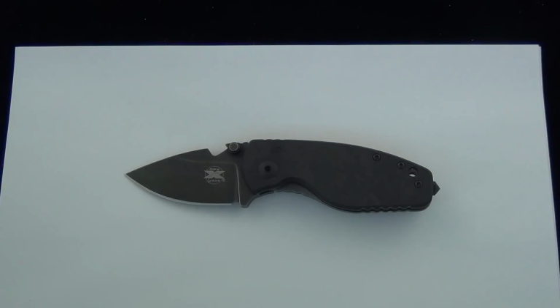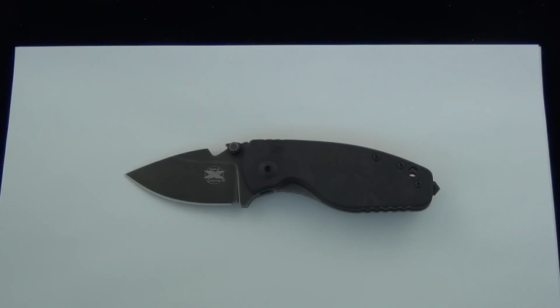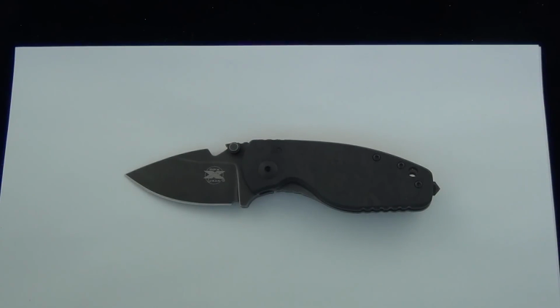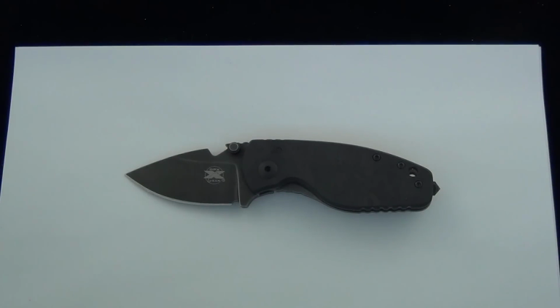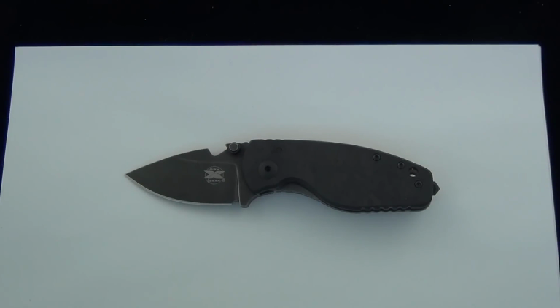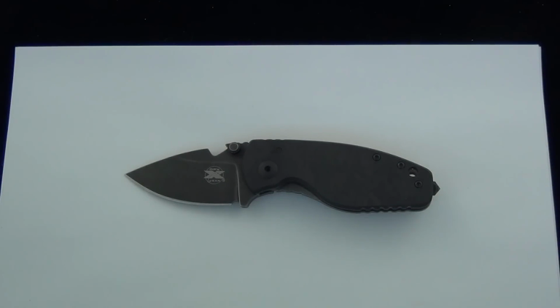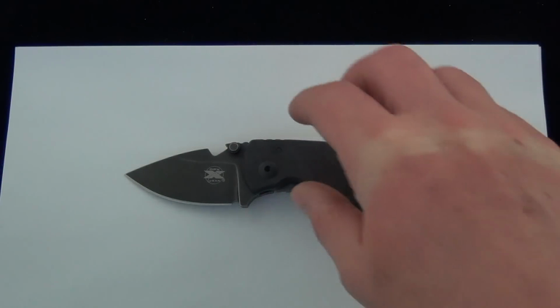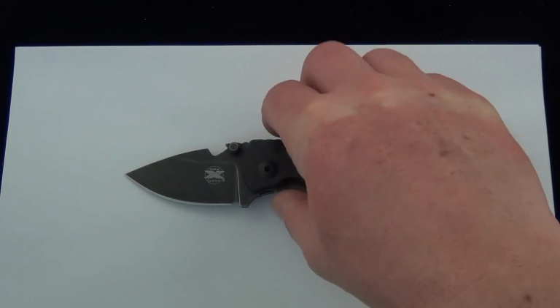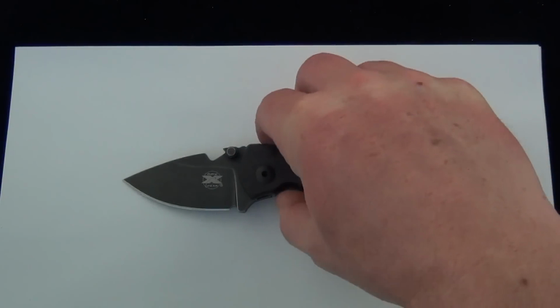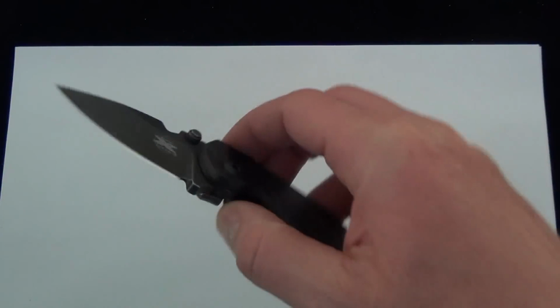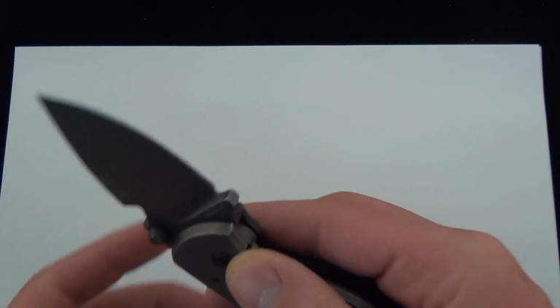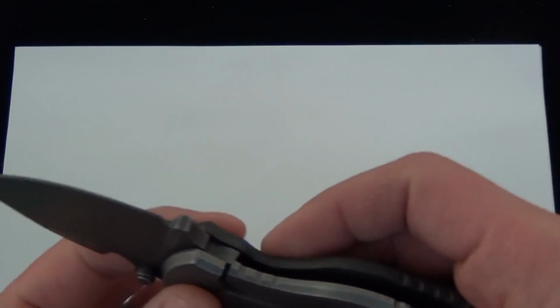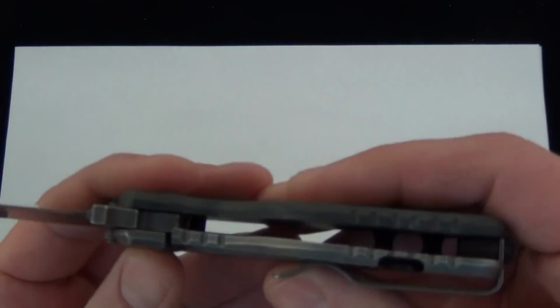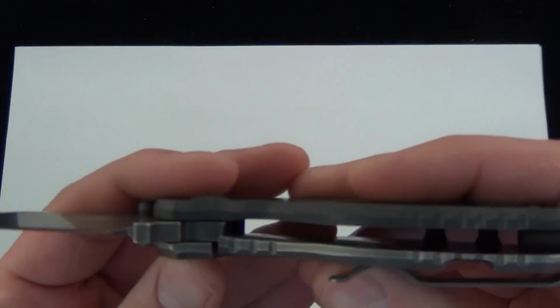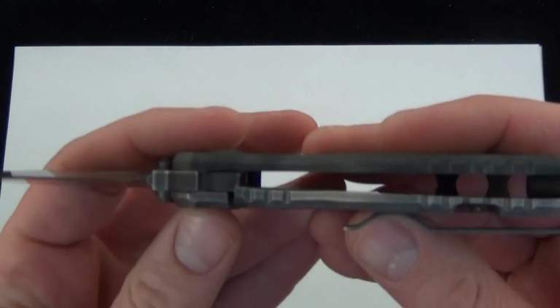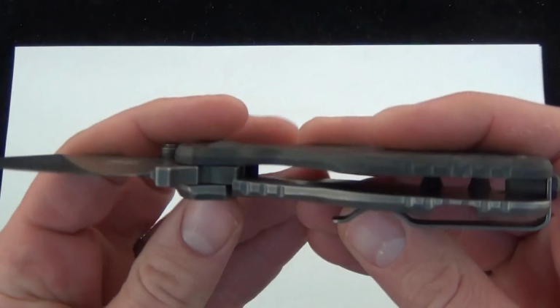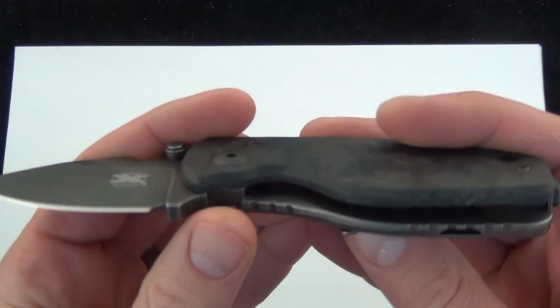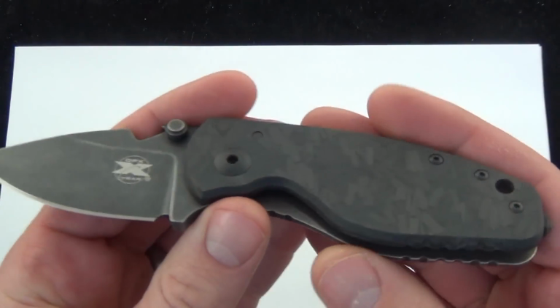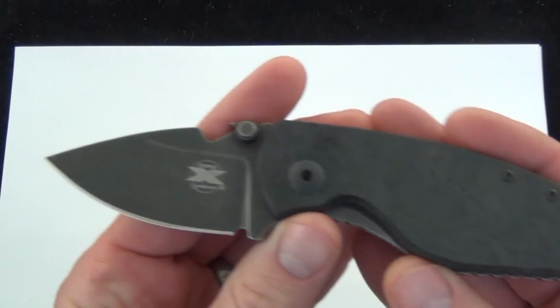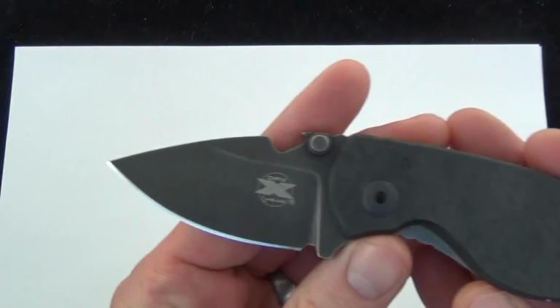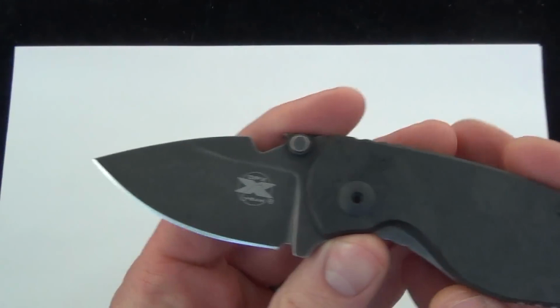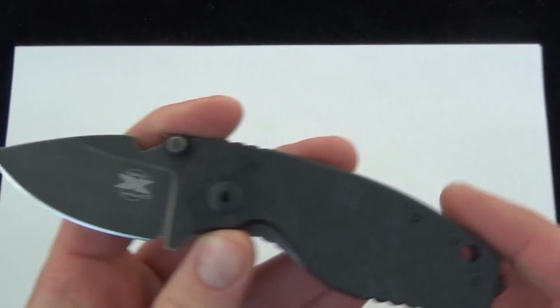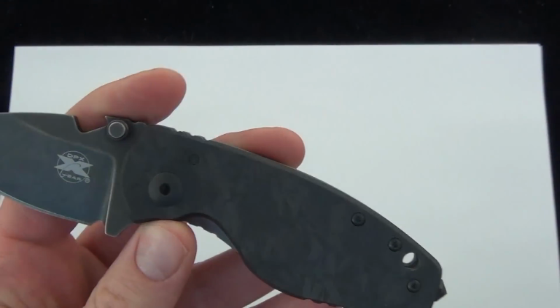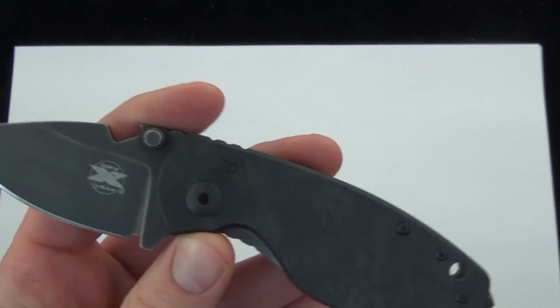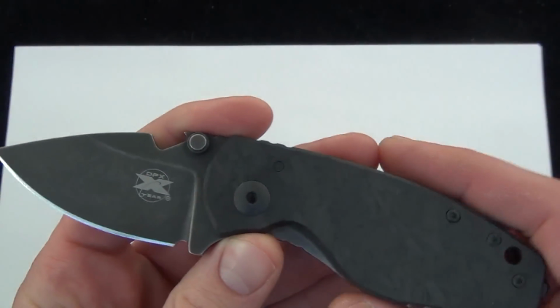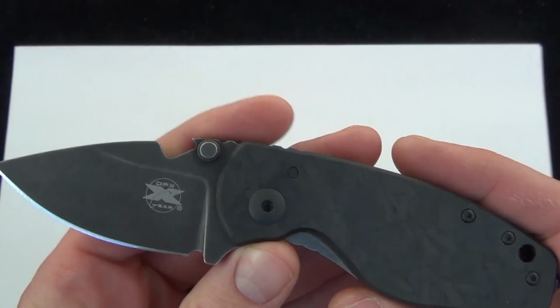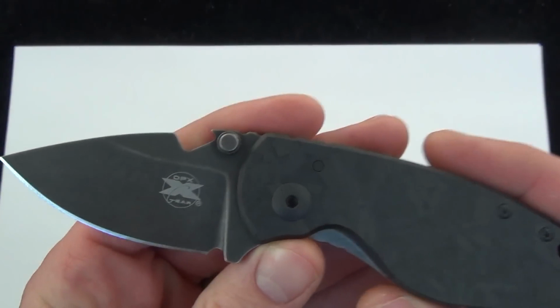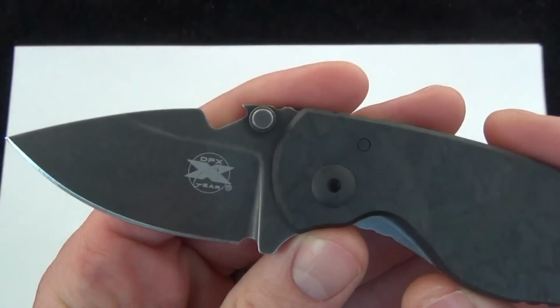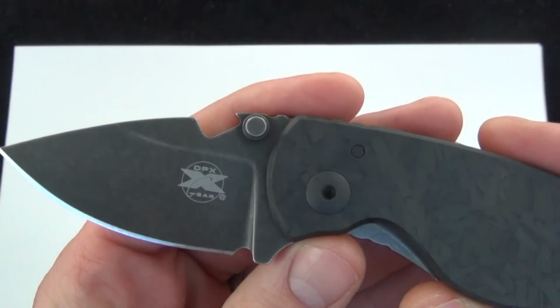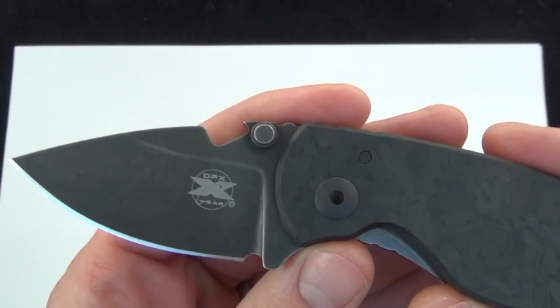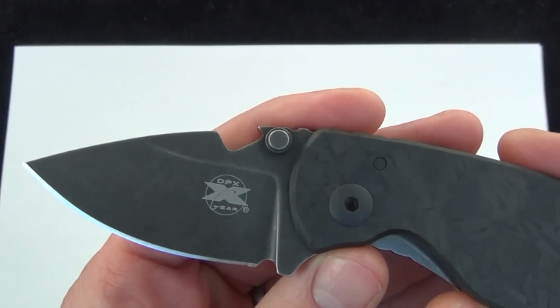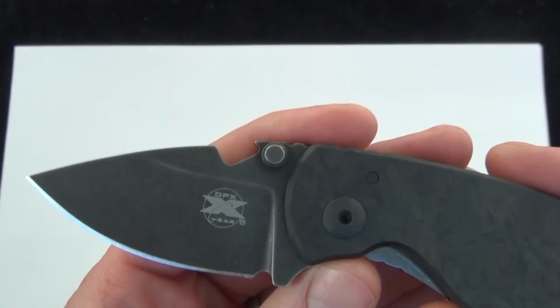A lot of times you want a smaller blade, but you still want it to be strong. You don't need a little flimsy blade. If you're looking for a knife that fits that mold, this is a great option.